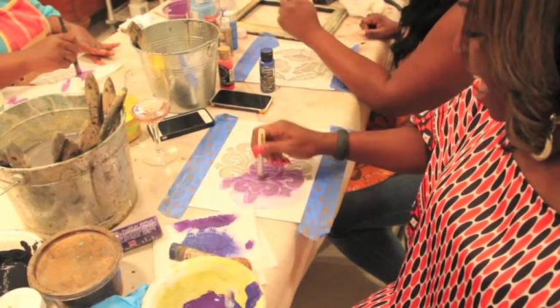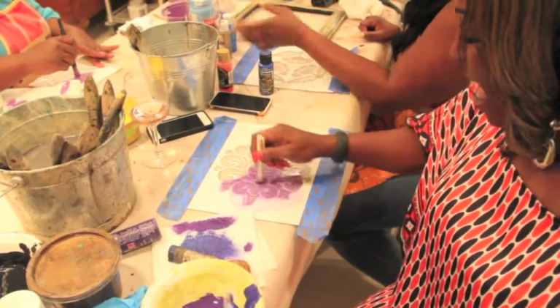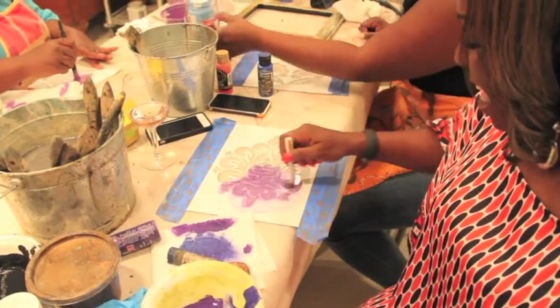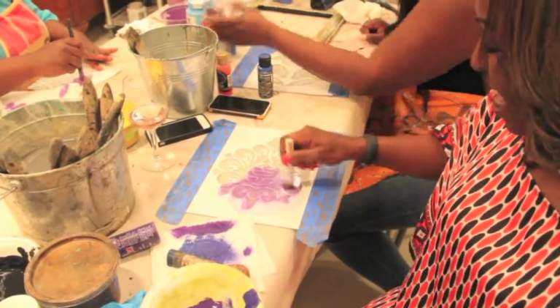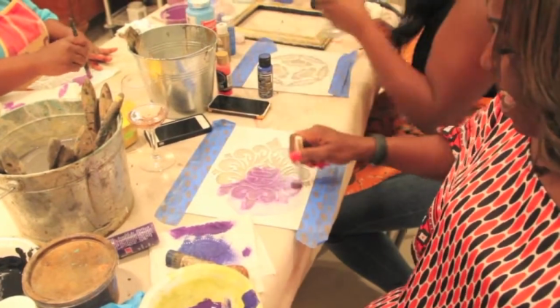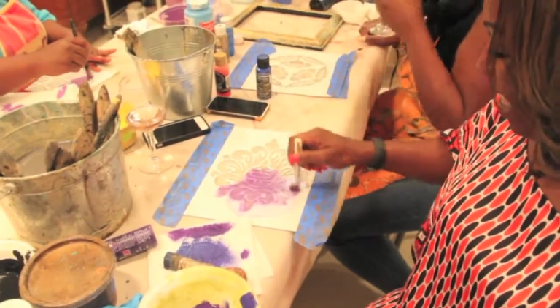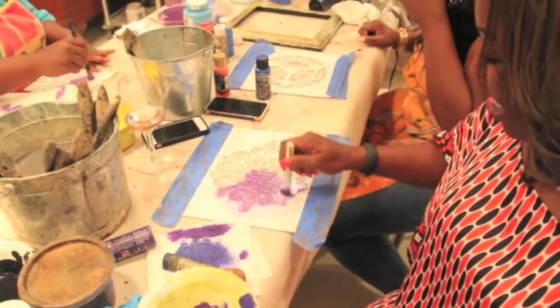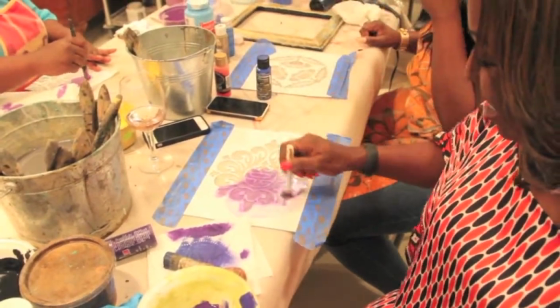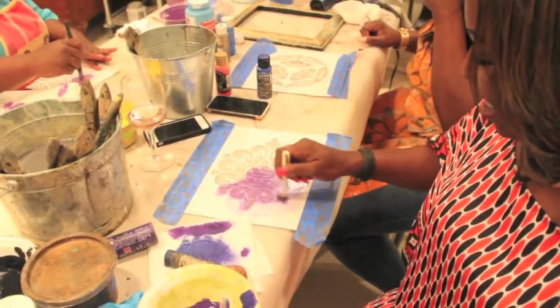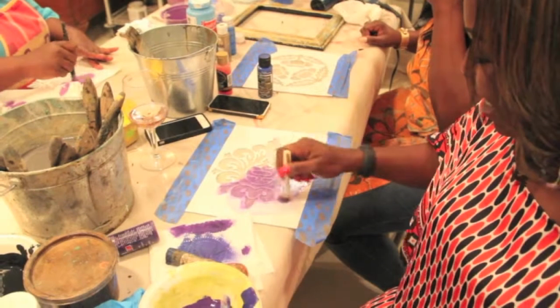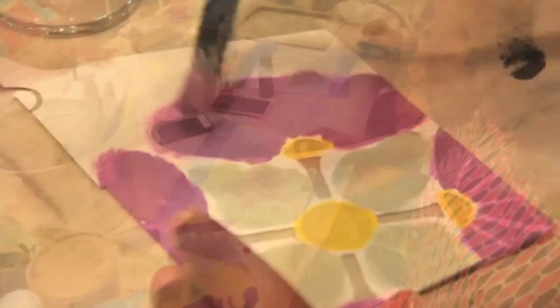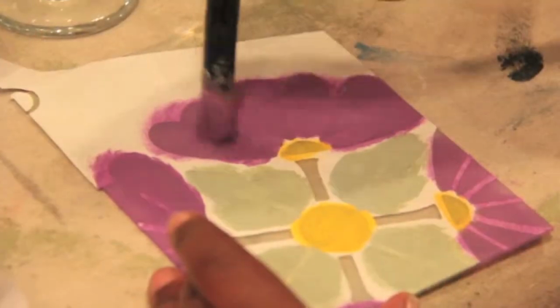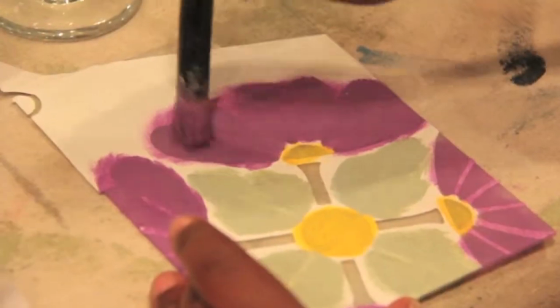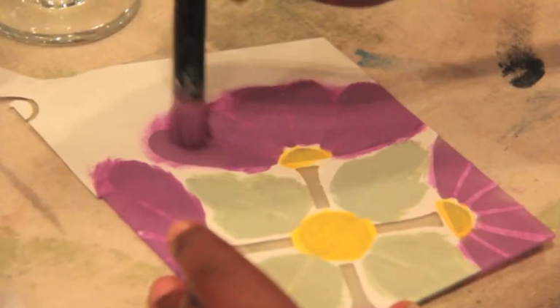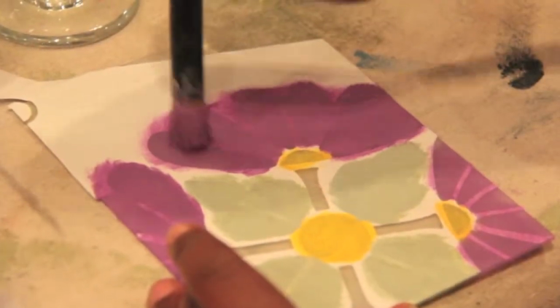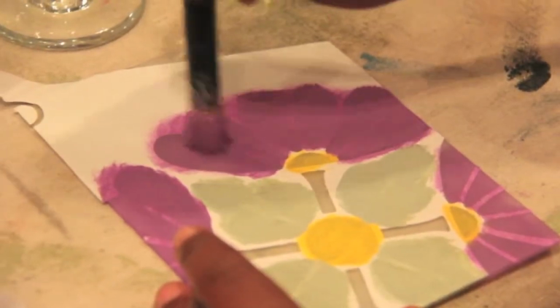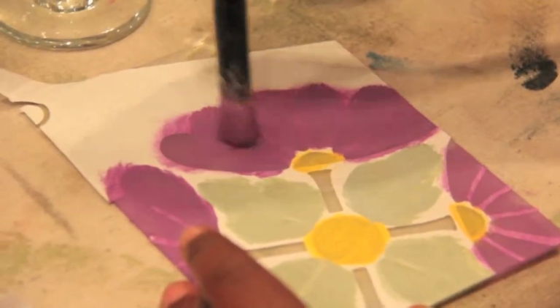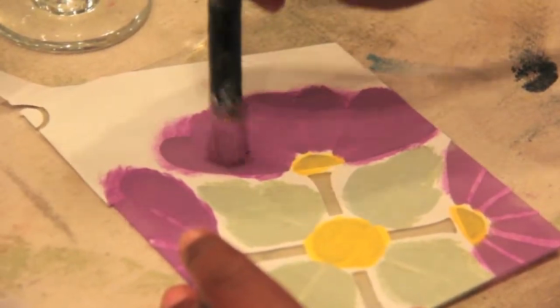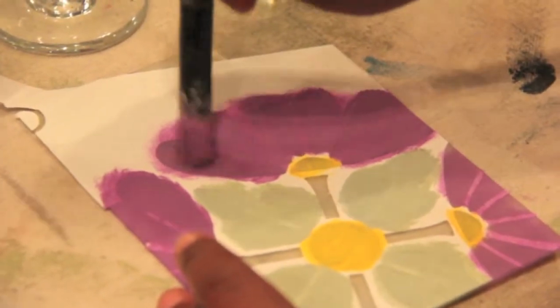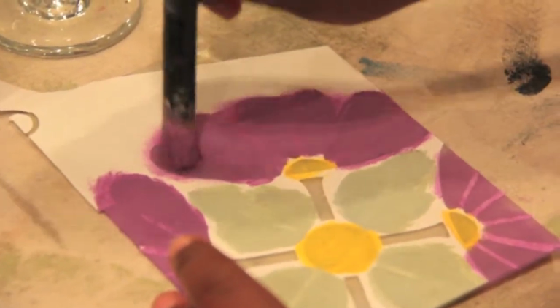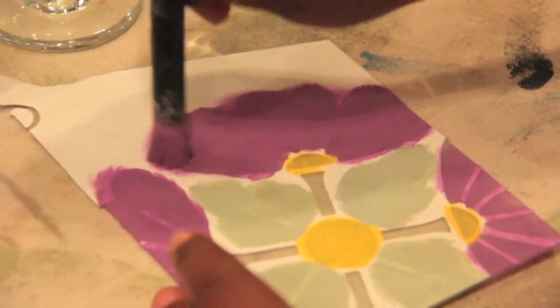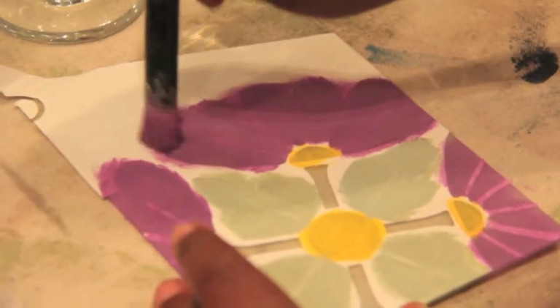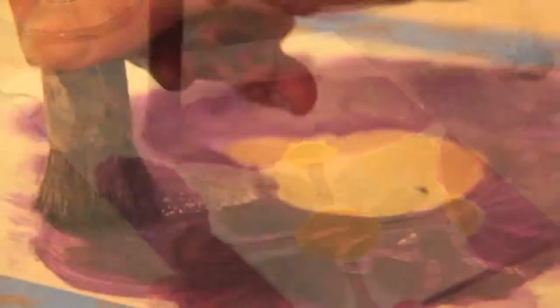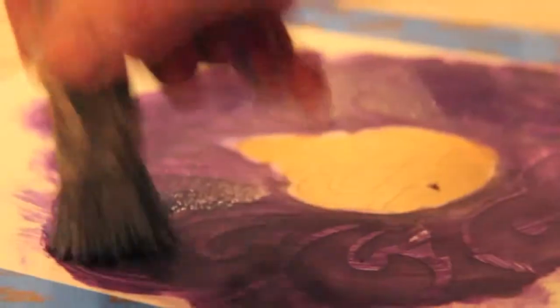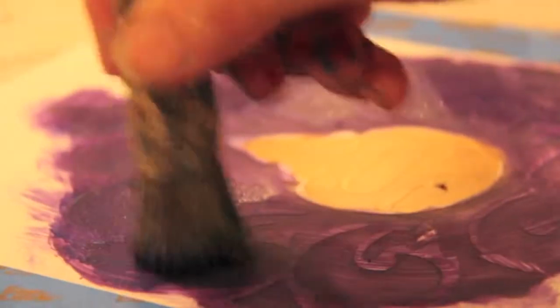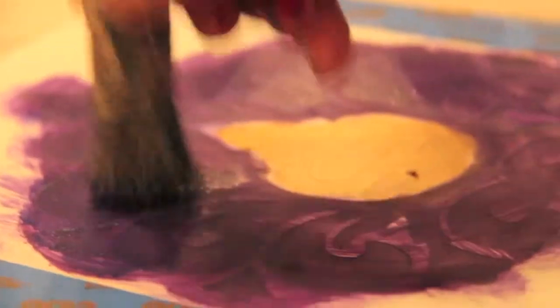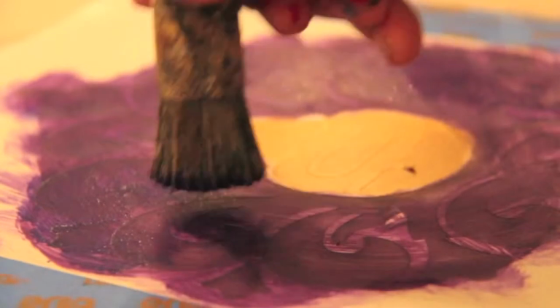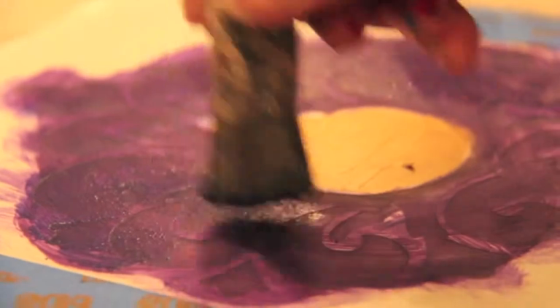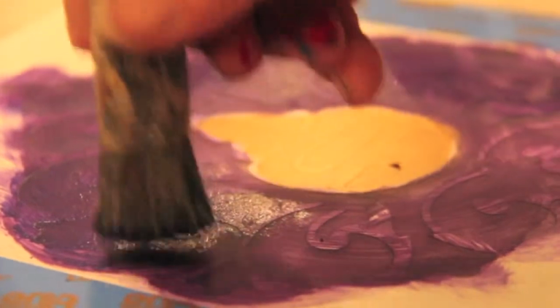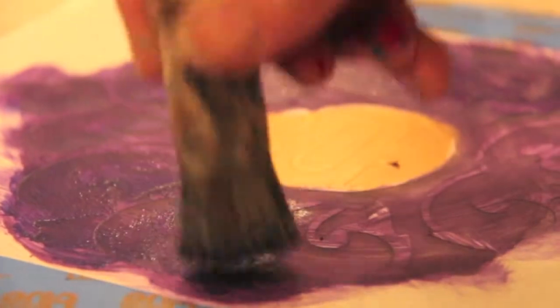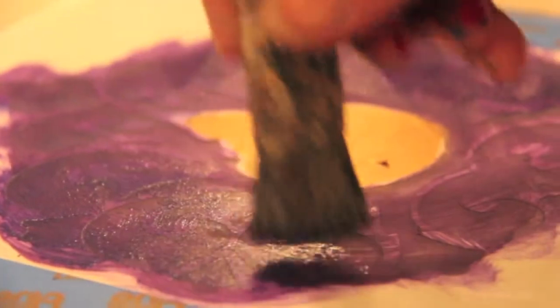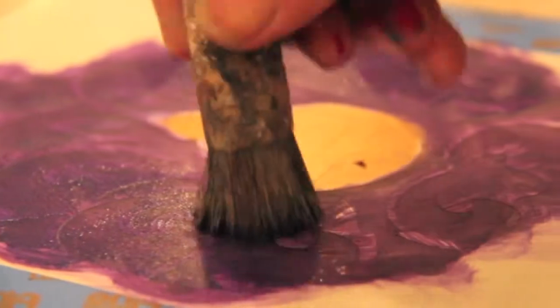Once the design is etched onto the glass, the students will use watercolor and apply different colors through their design, and this will transfer onto the glass.